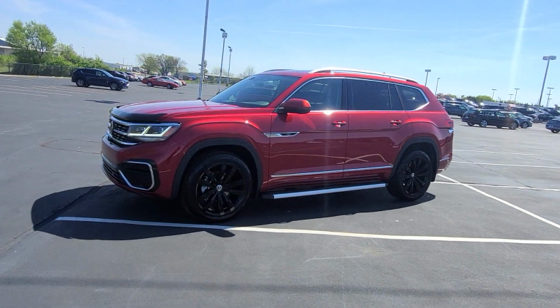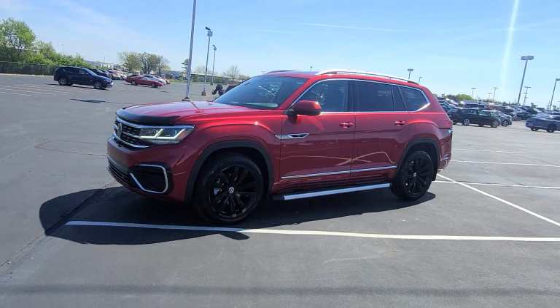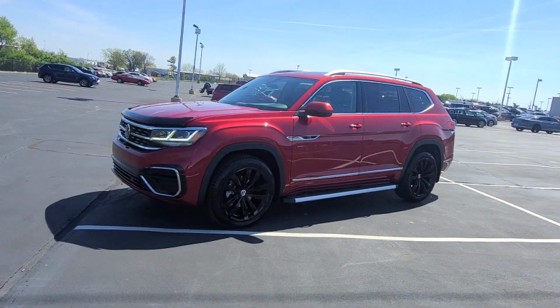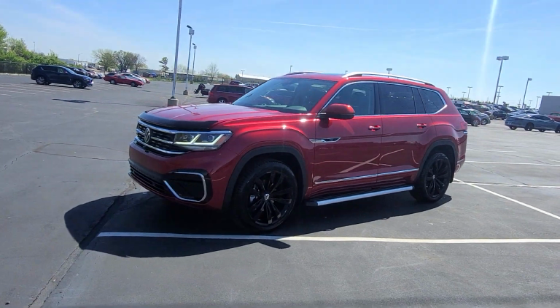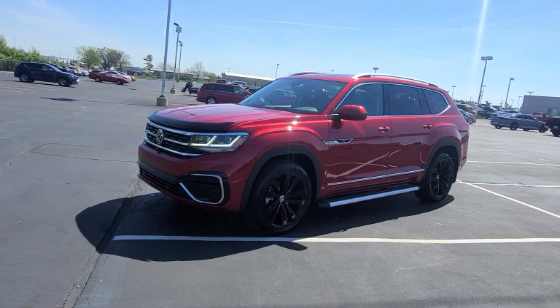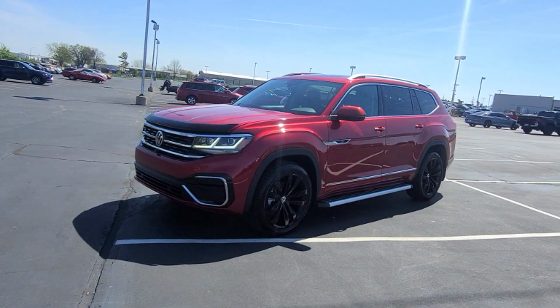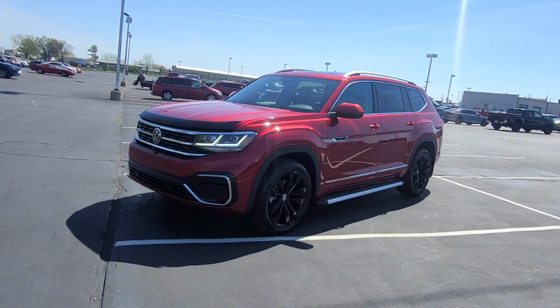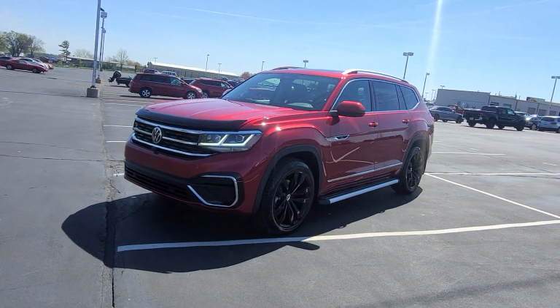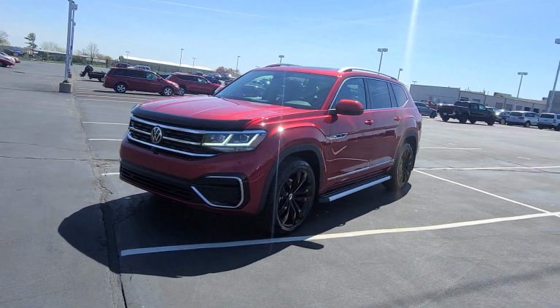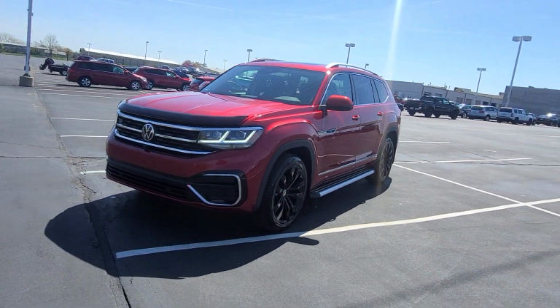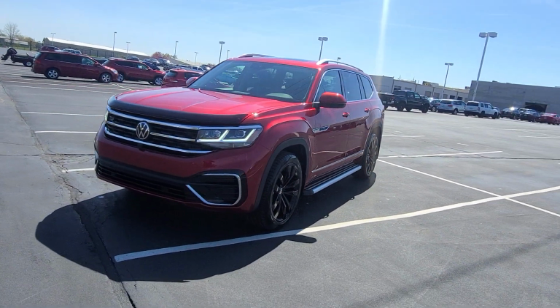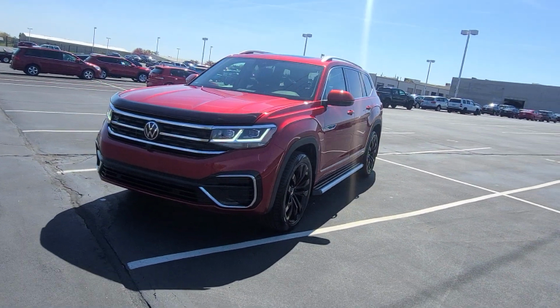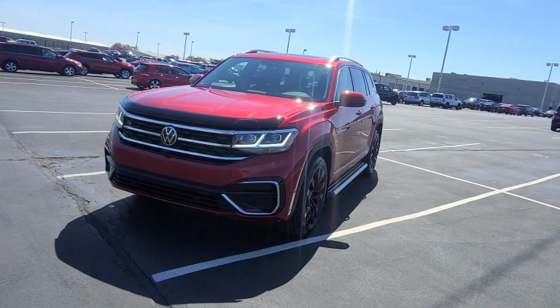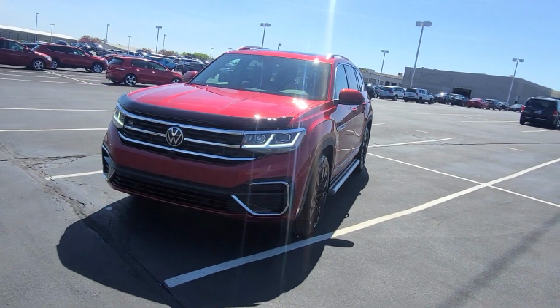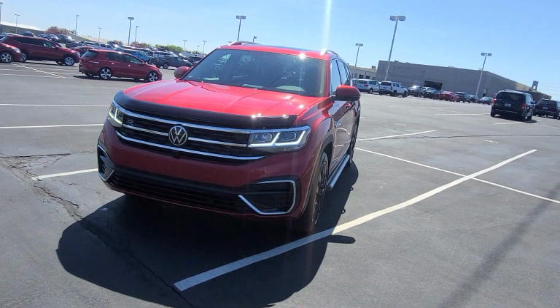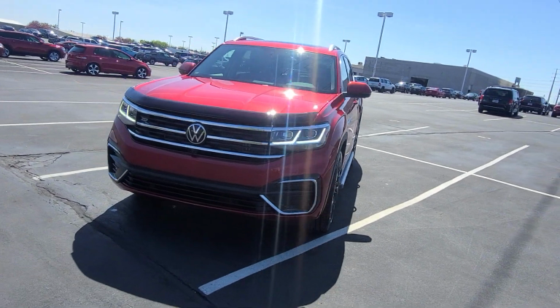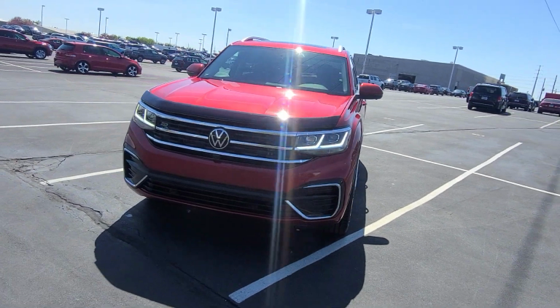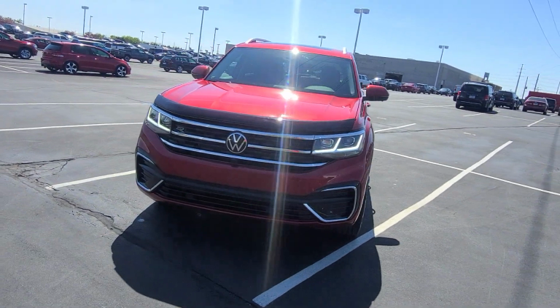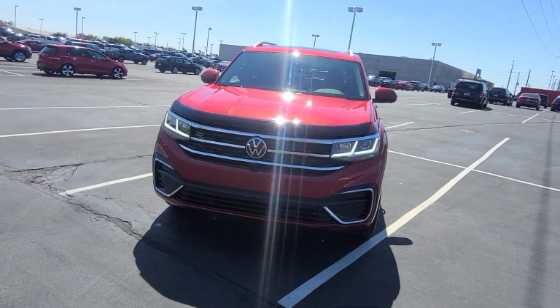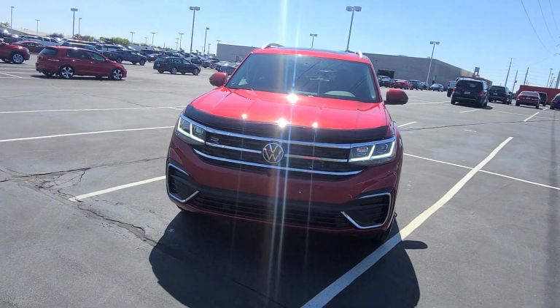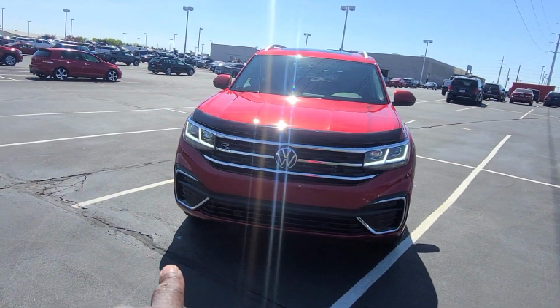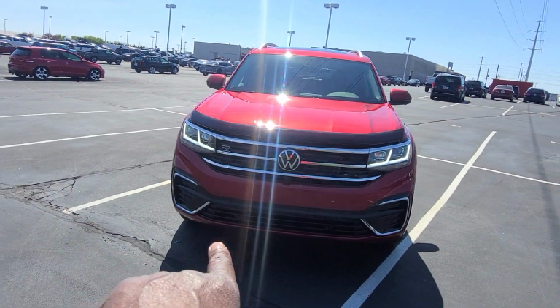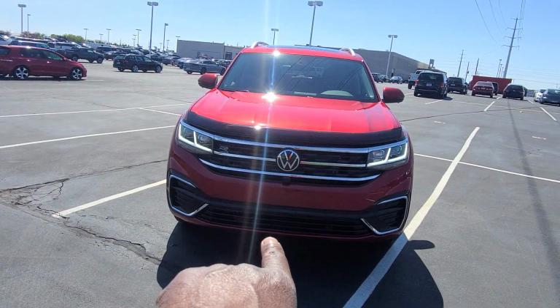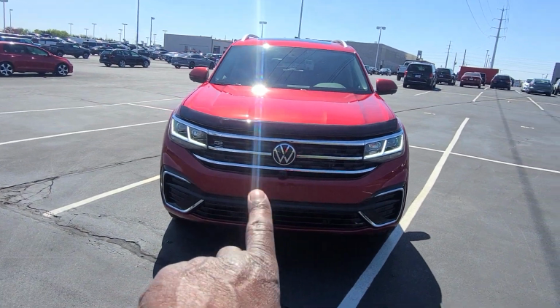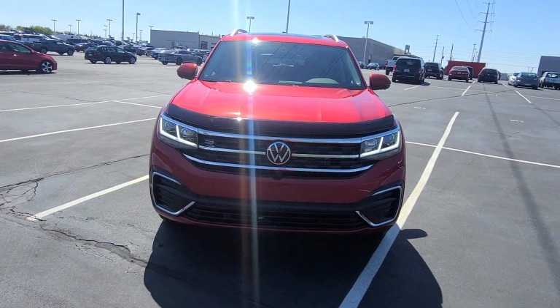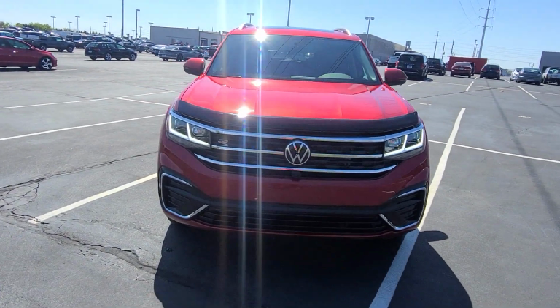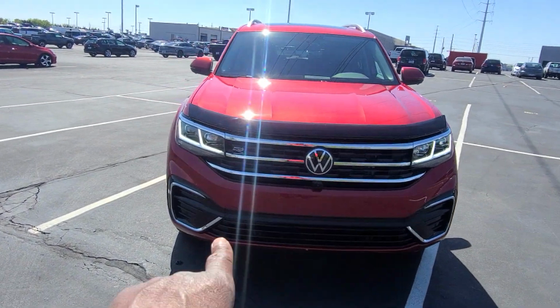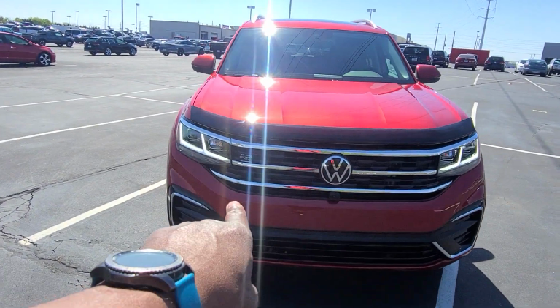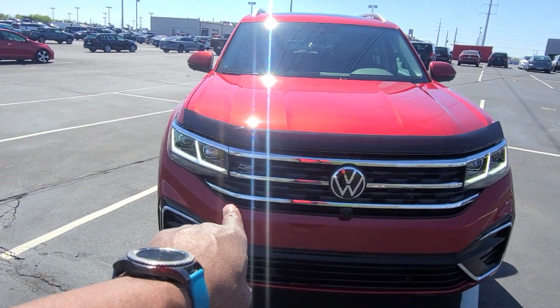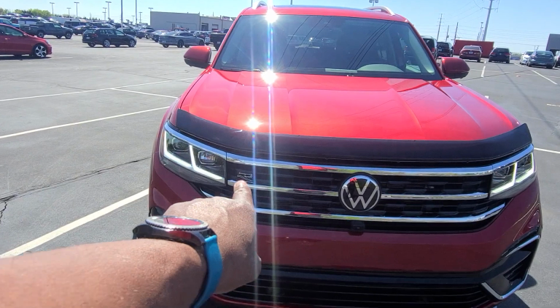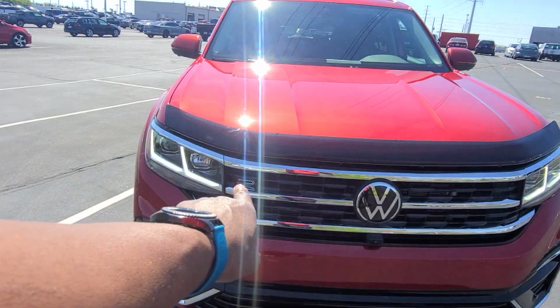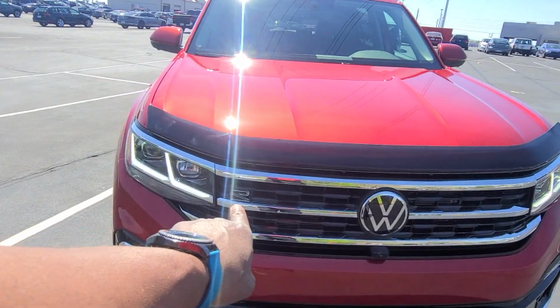It features LED headlights, LED turn signals, and reverse lights. The aggressive R-Line front end, with the R-Line badge off here to the left.